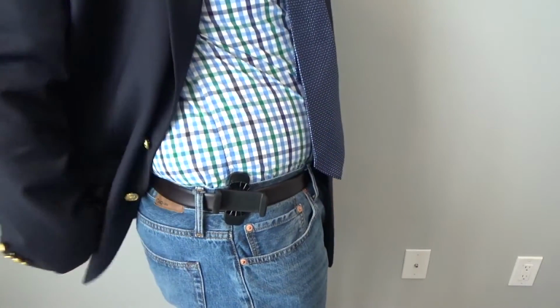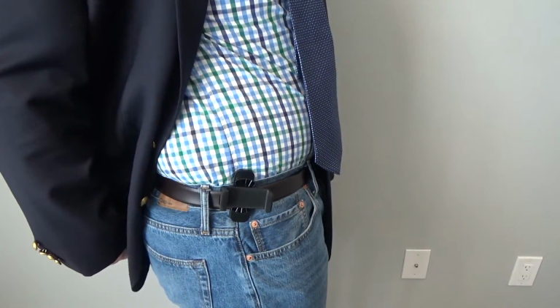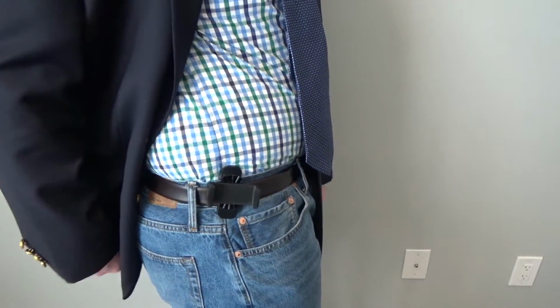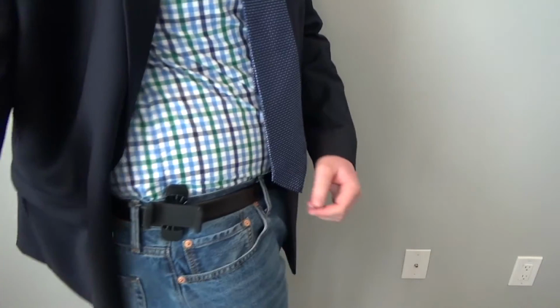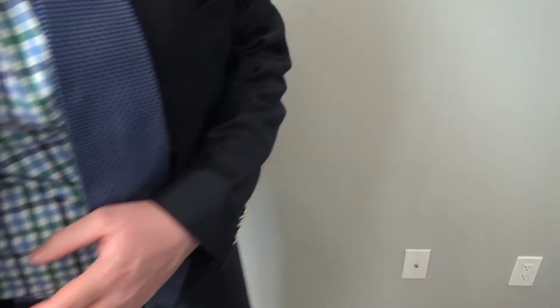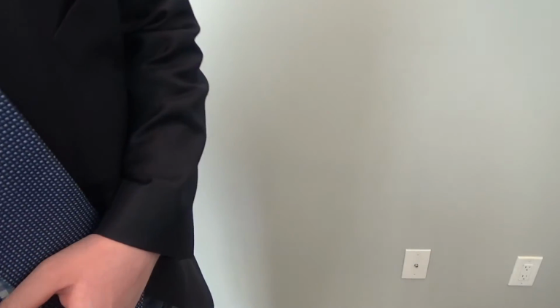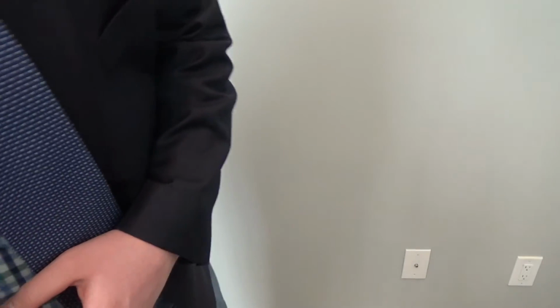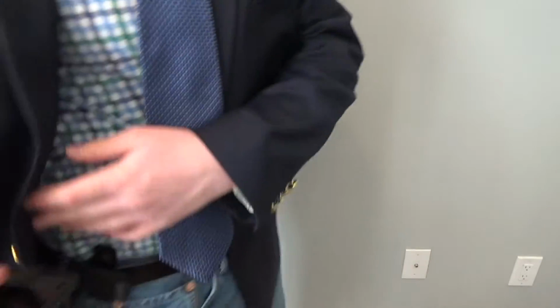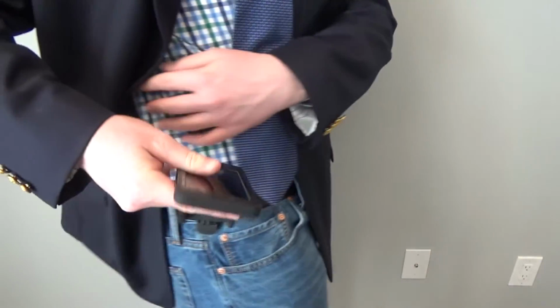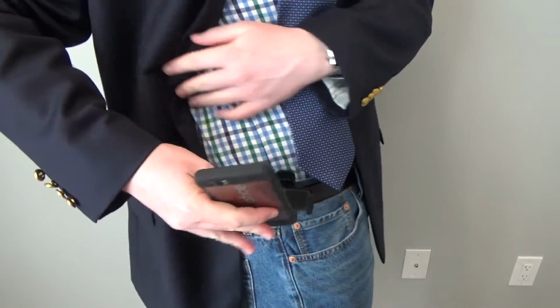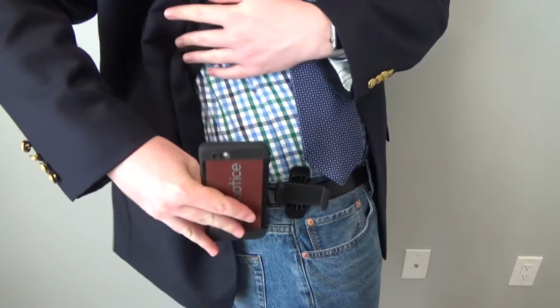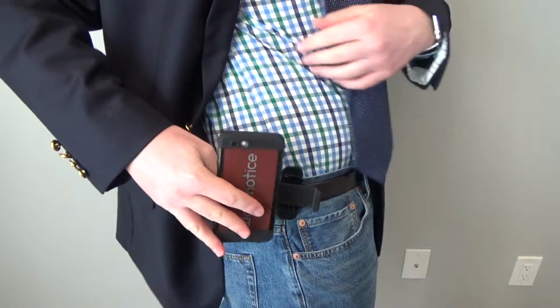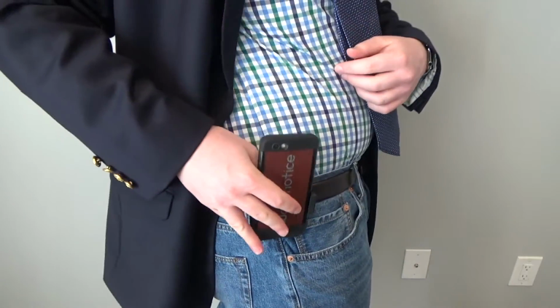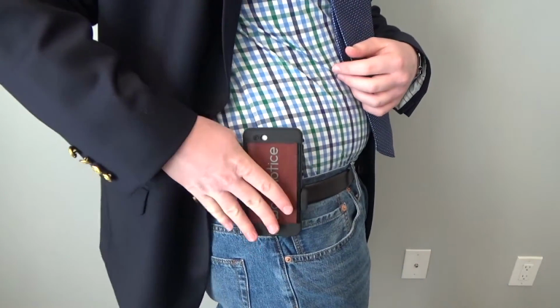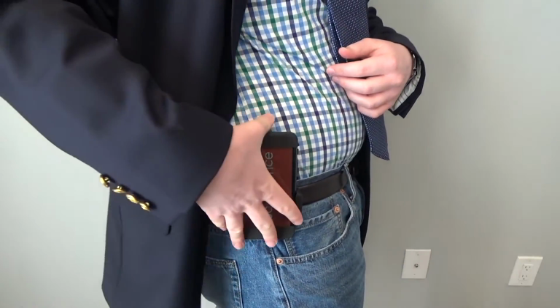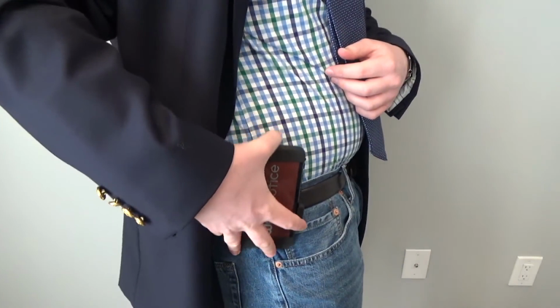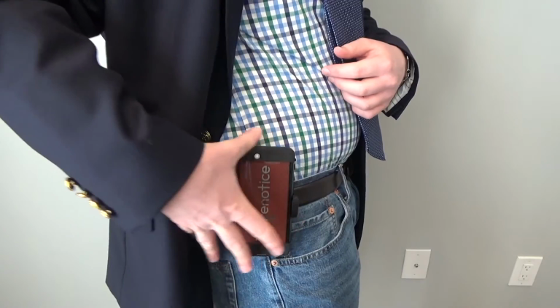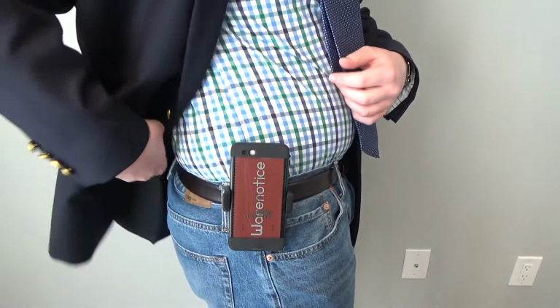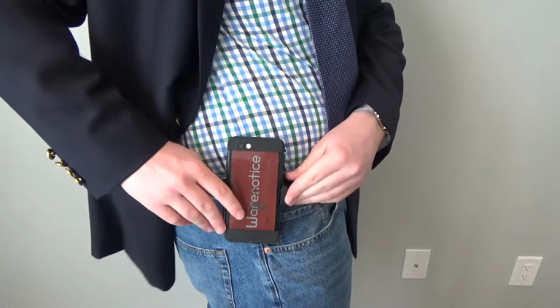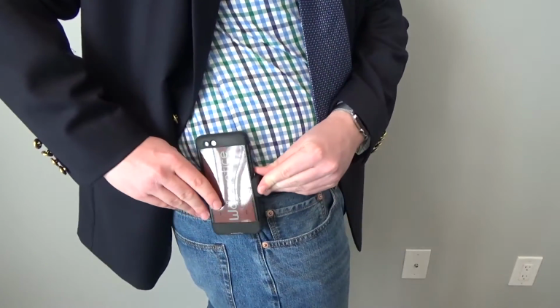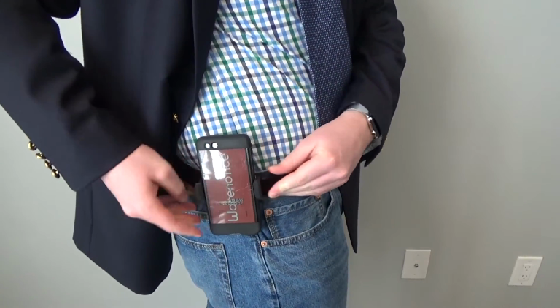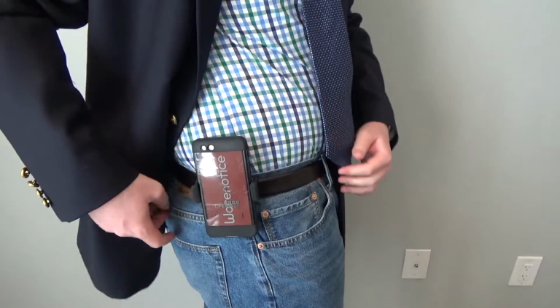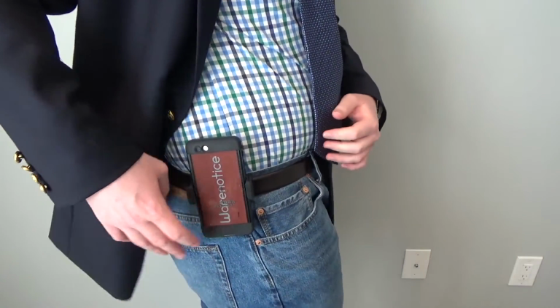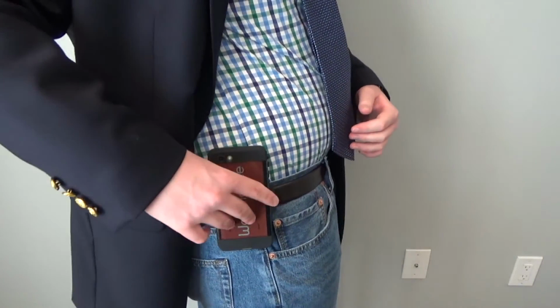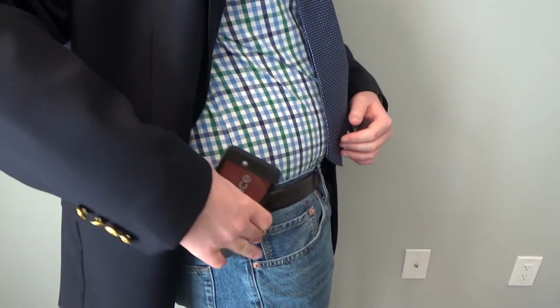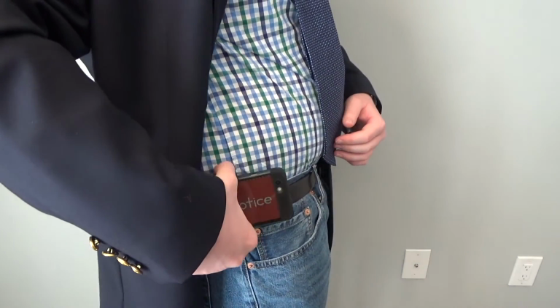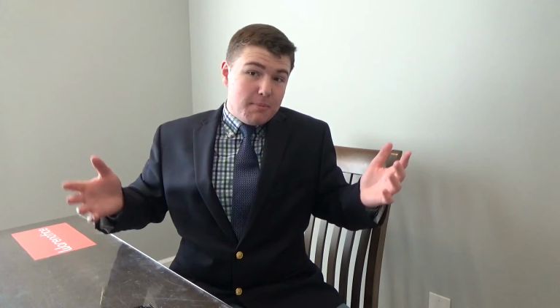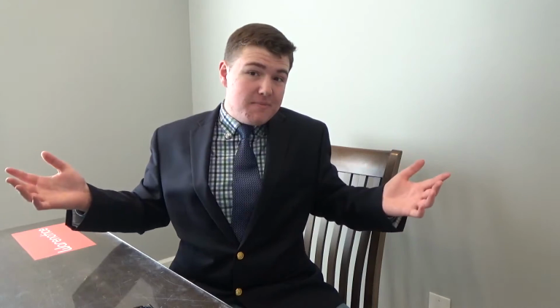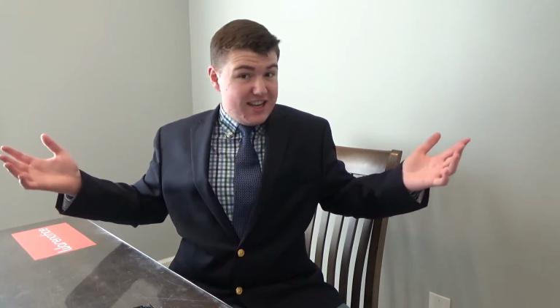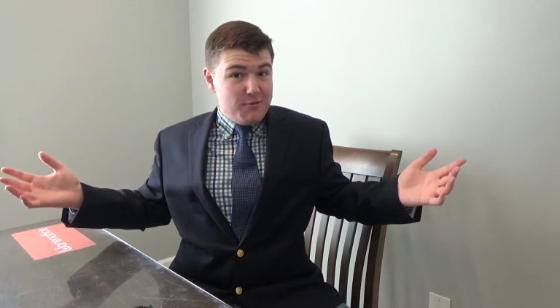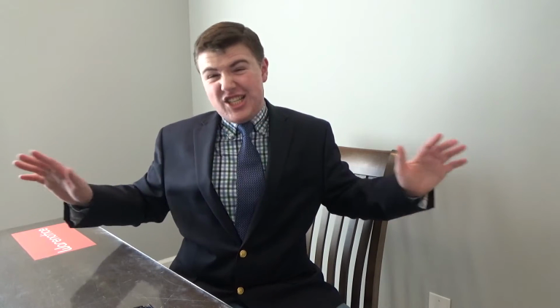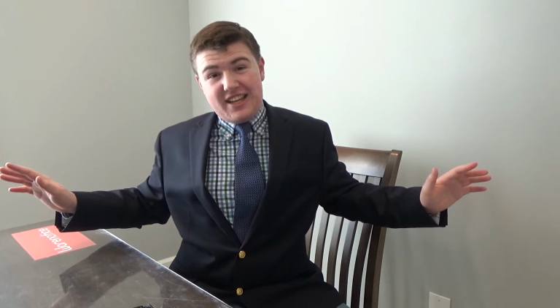If Mophie would give the Universal Belt Clip the ability to lock your phone onto it, so that the phone wouldn't be able to come out of the clip unless you press a special button or something, then I might be able to recommend this clip. But right now, I just can't.